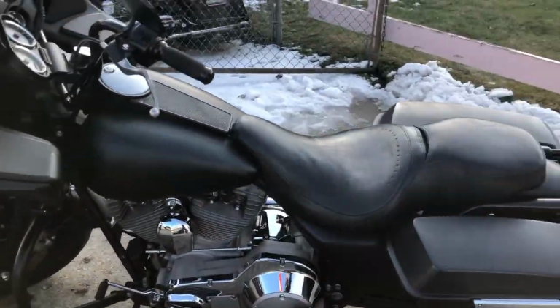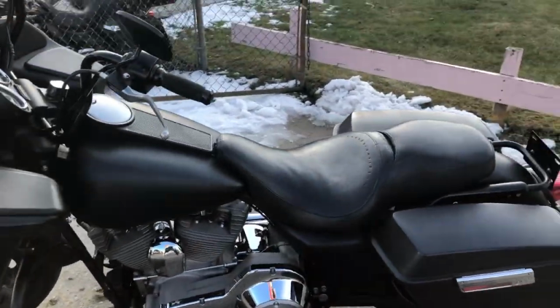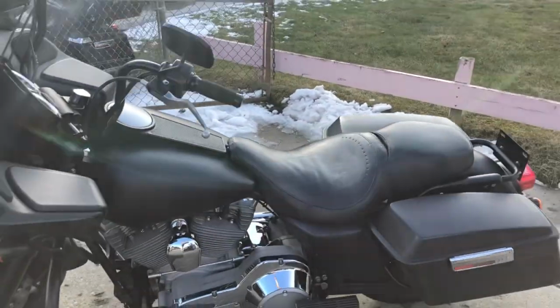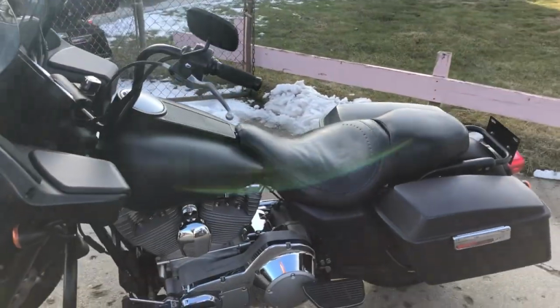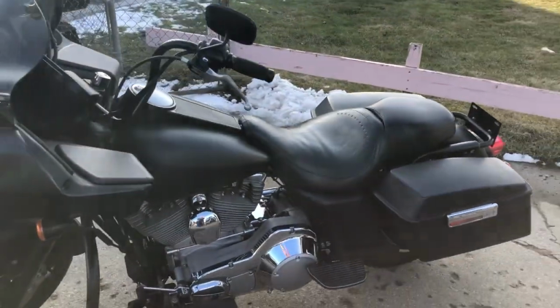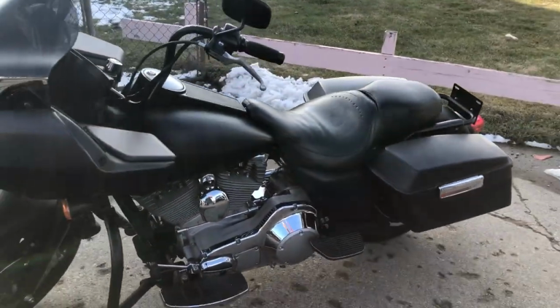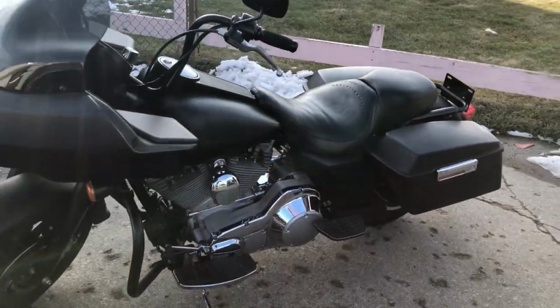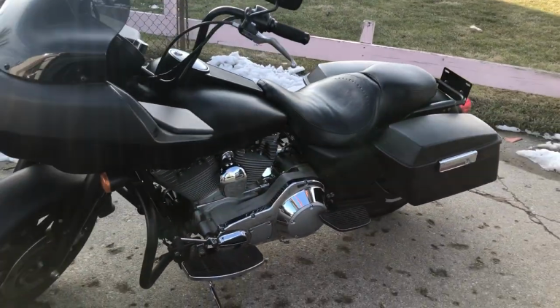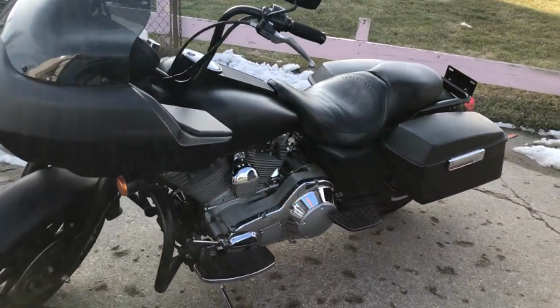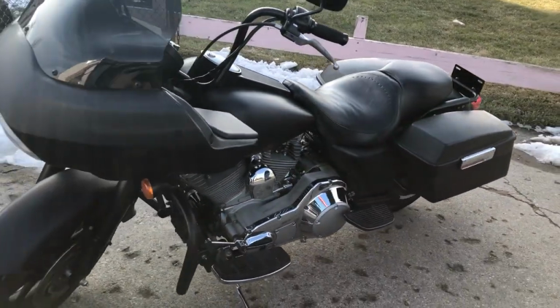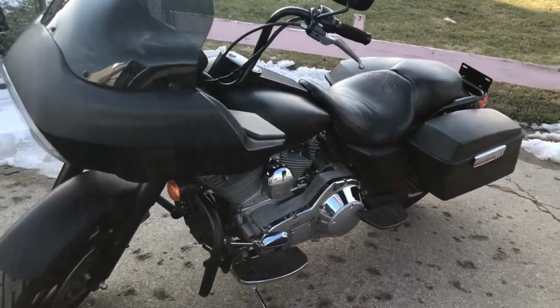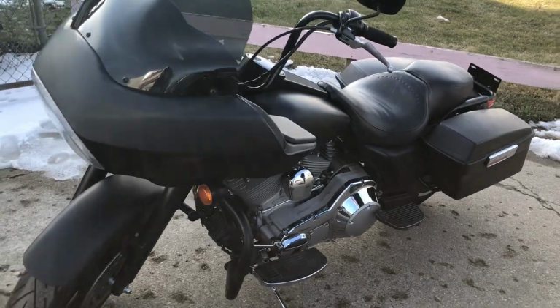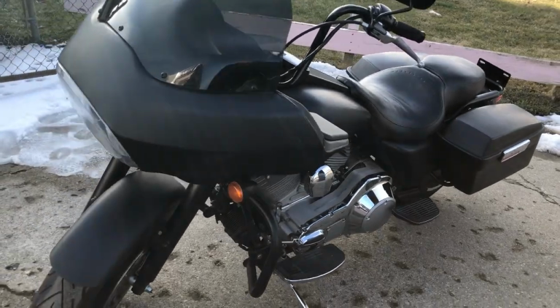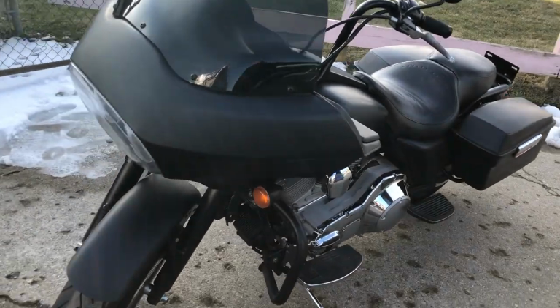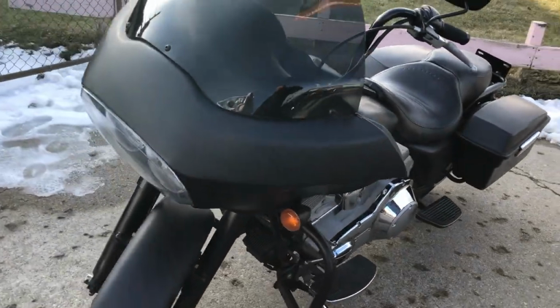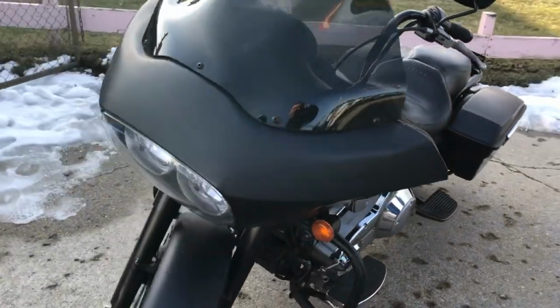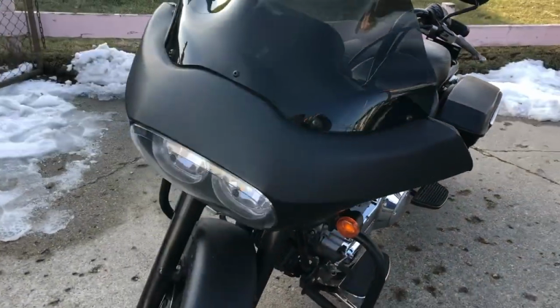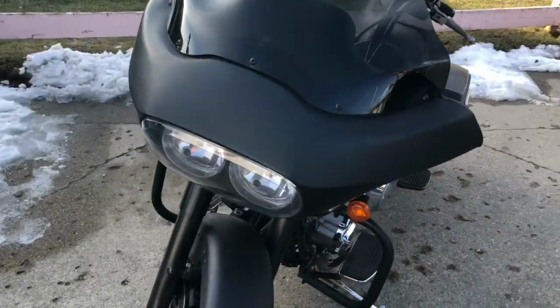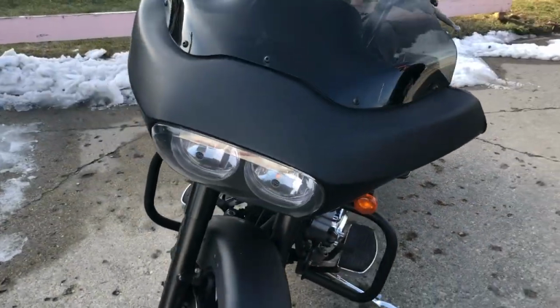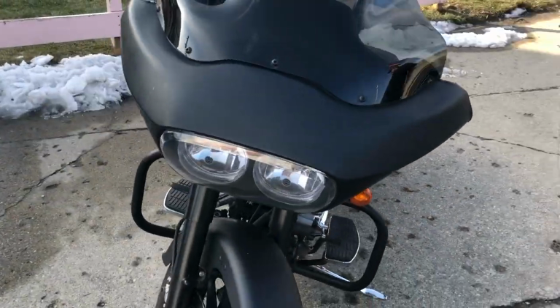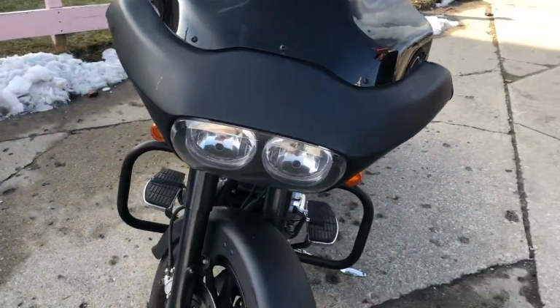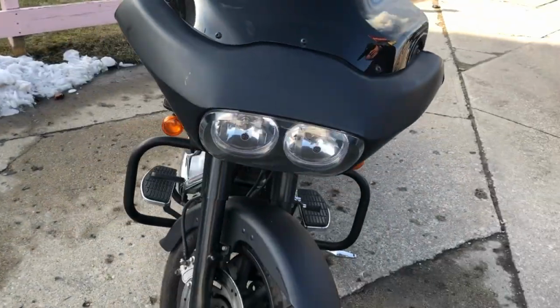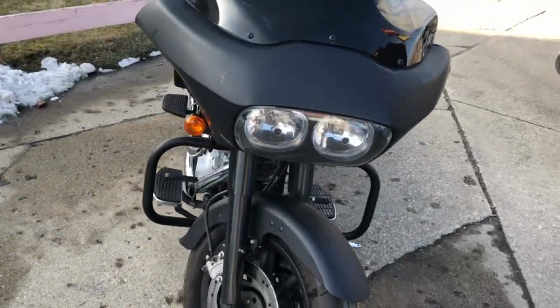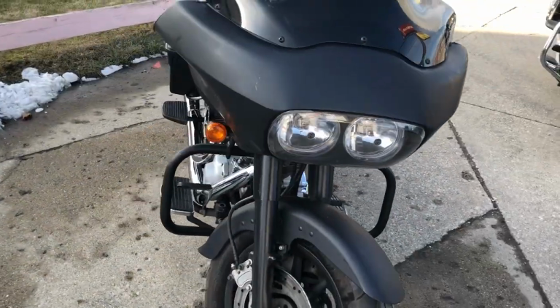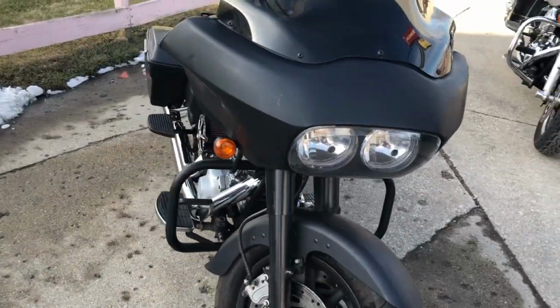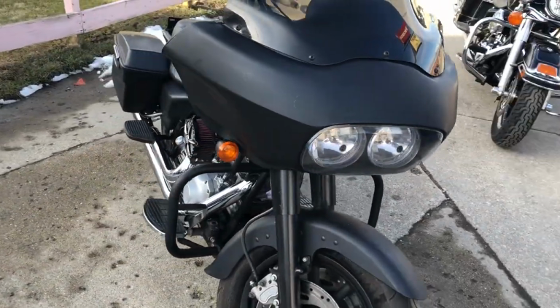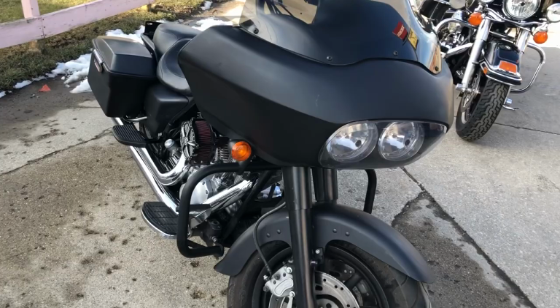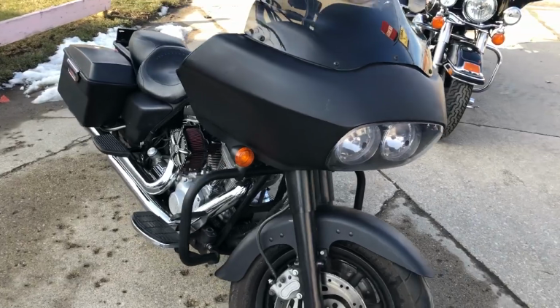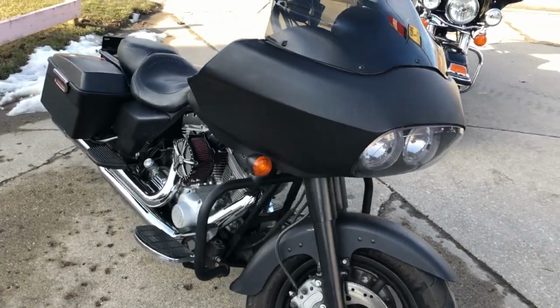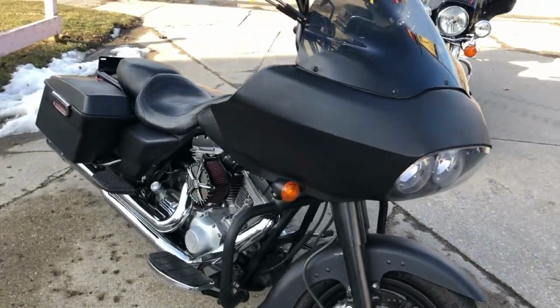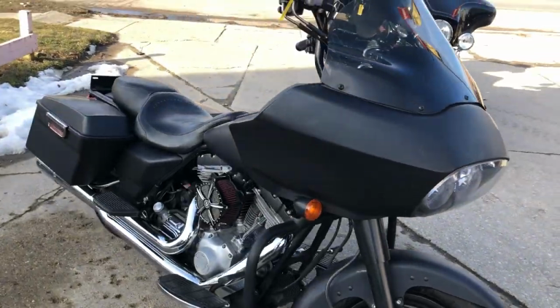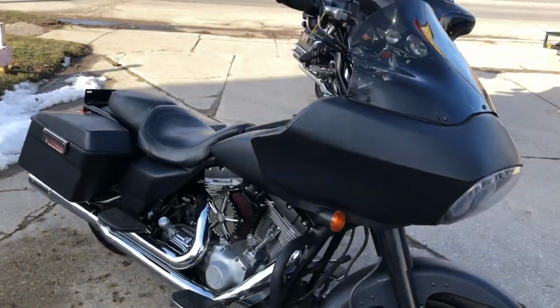Just serviced. This thing is clean and ready to hit the road, guys. Don't miss it — that's a super low mileage for the year Road Glide. Give us a call, we'll get it done. 810-648-9500.